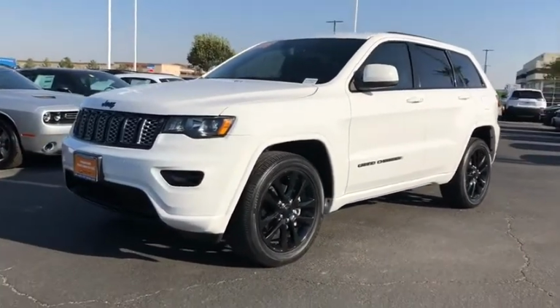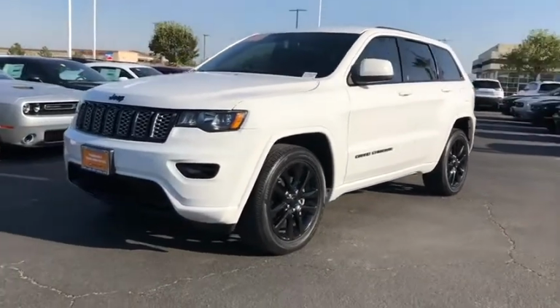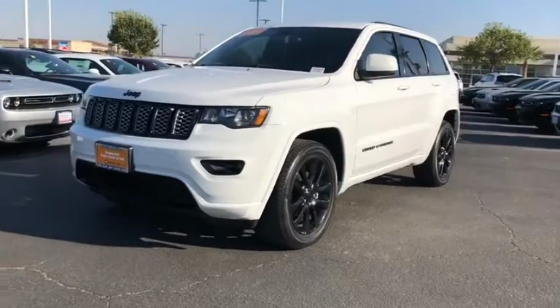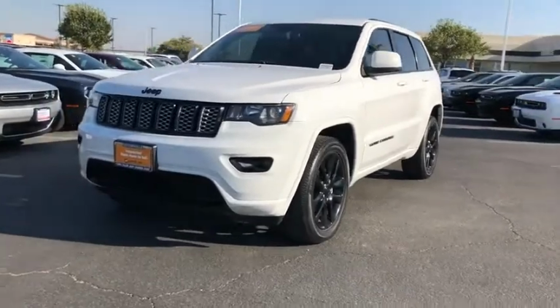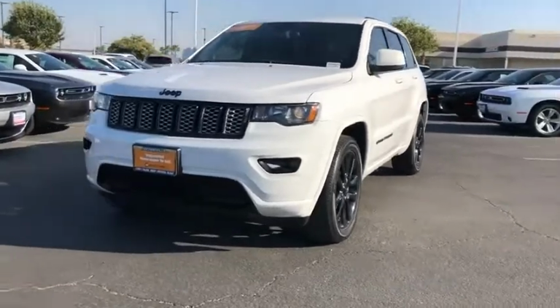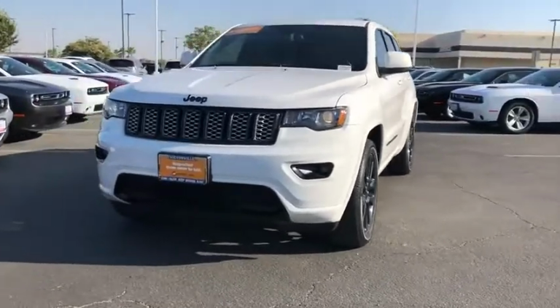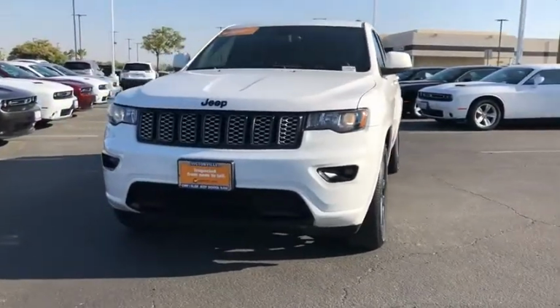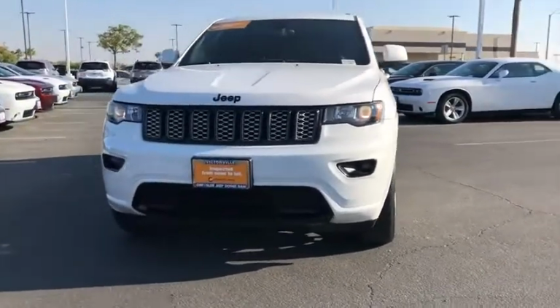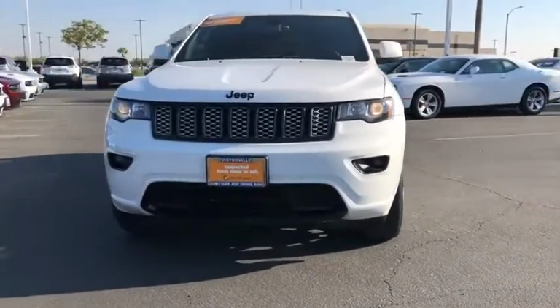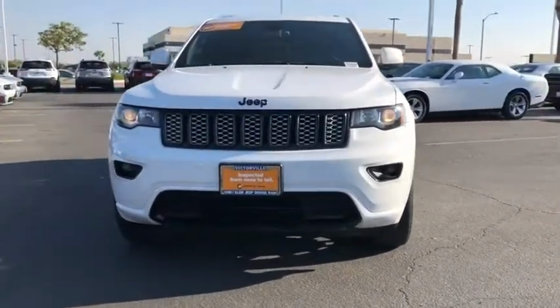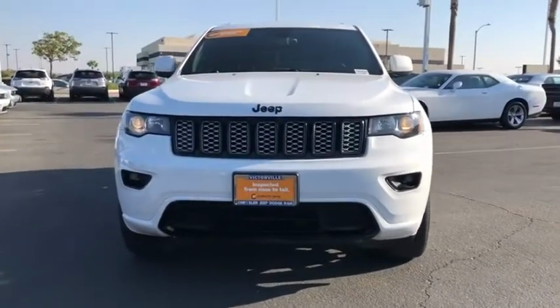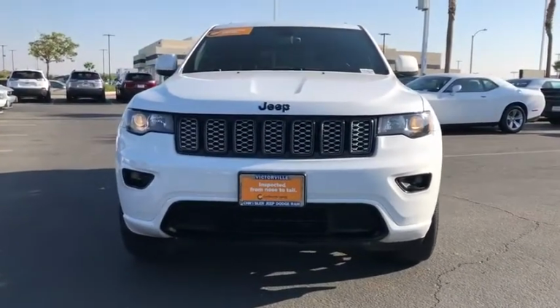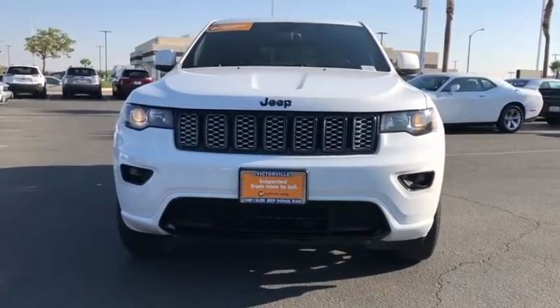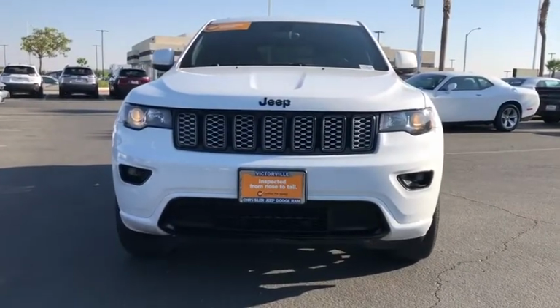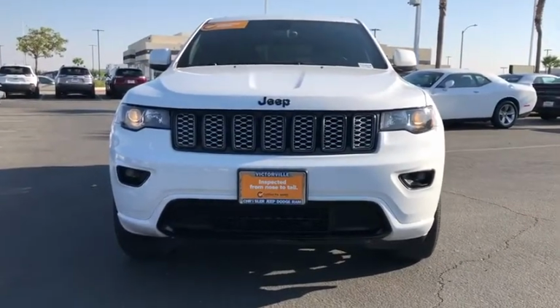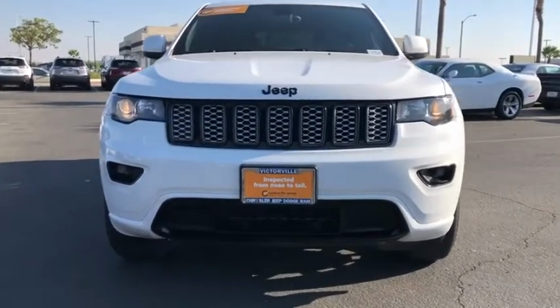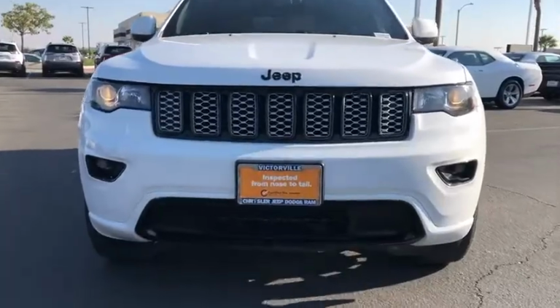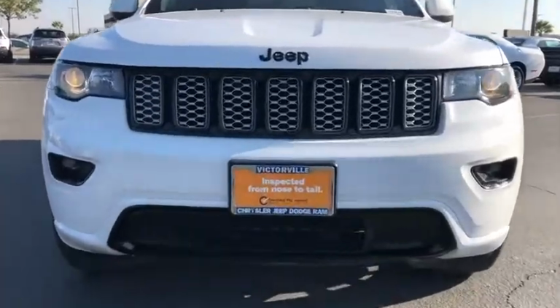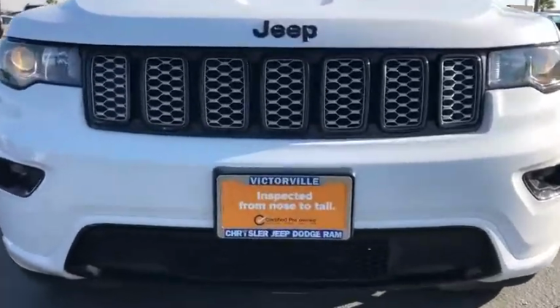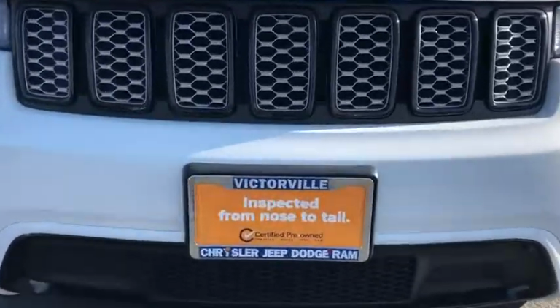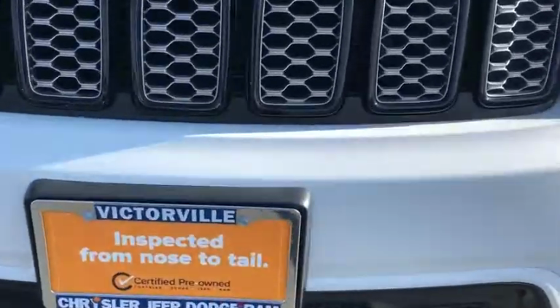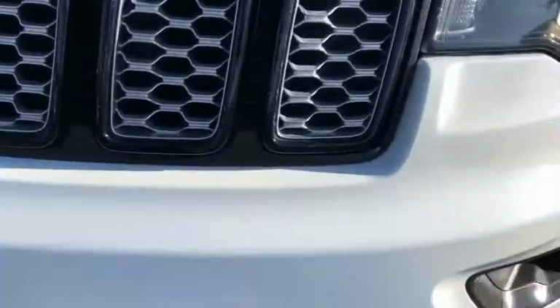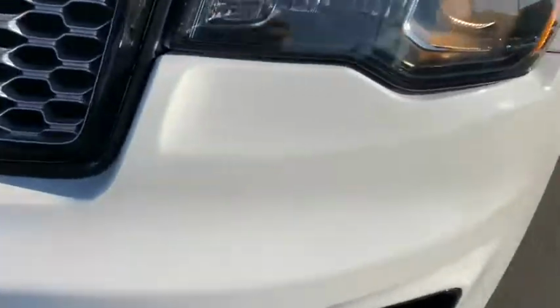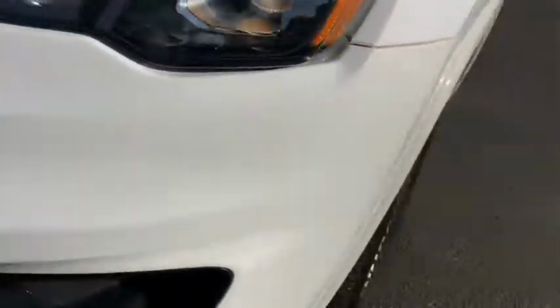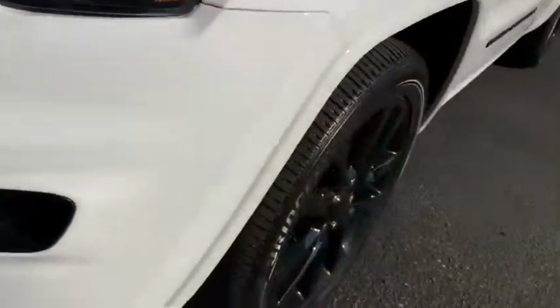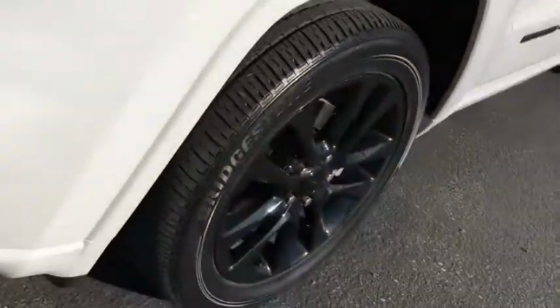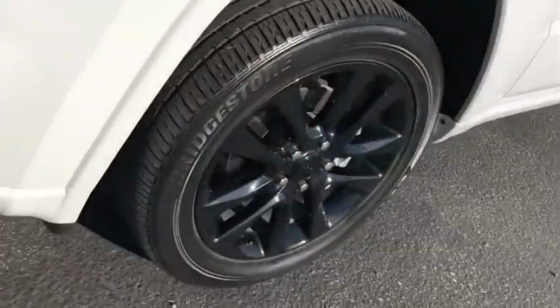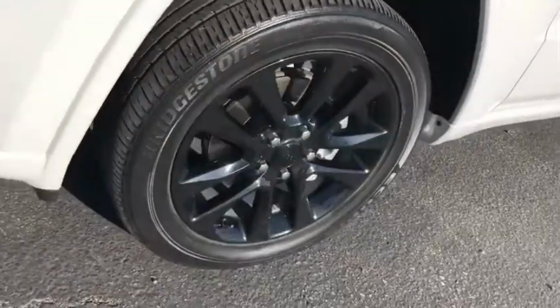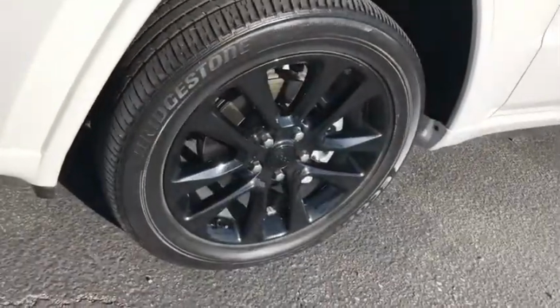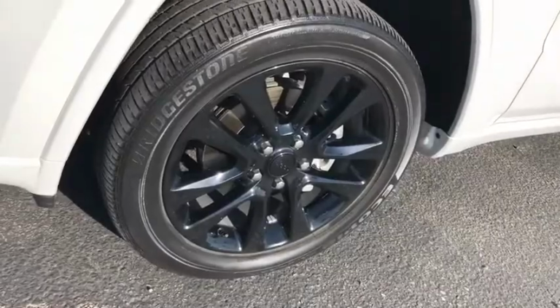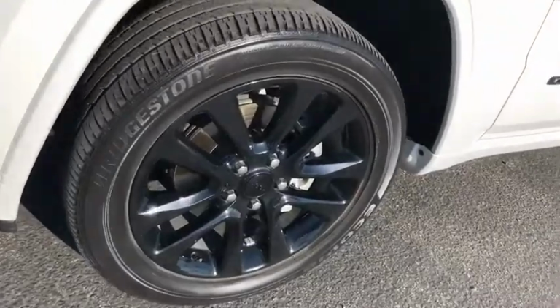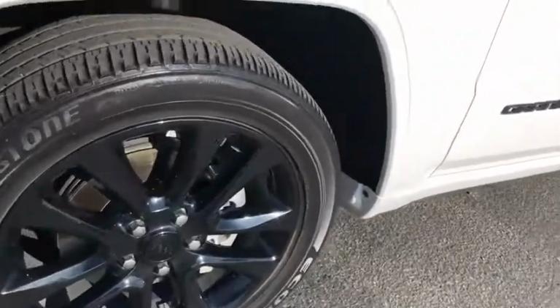Fog lights, power windows, security alarm, compass, trip computer, electronic stability control, panic alarm, remote keyless entry, tachometer, Sirius satellite radio, HD radio.